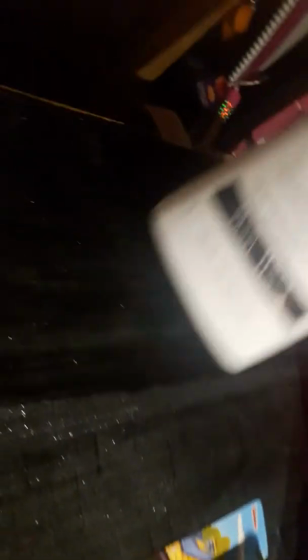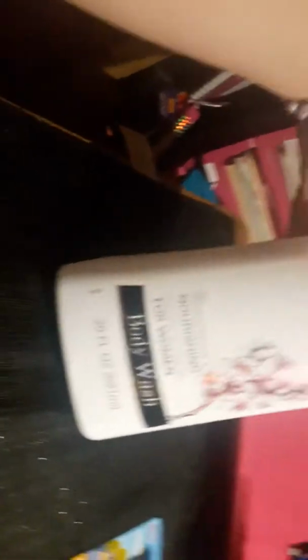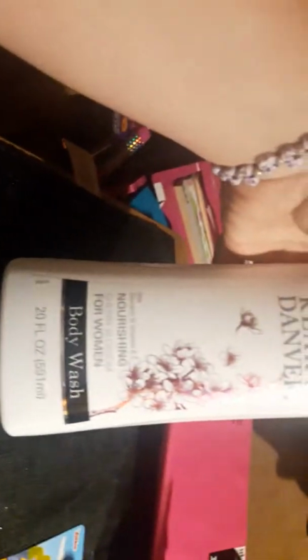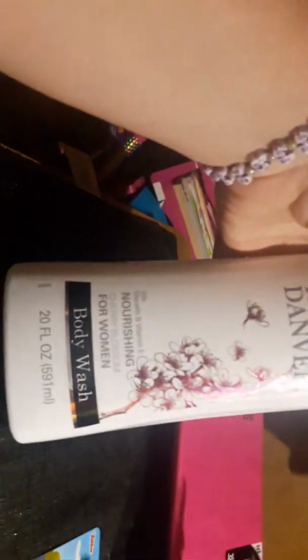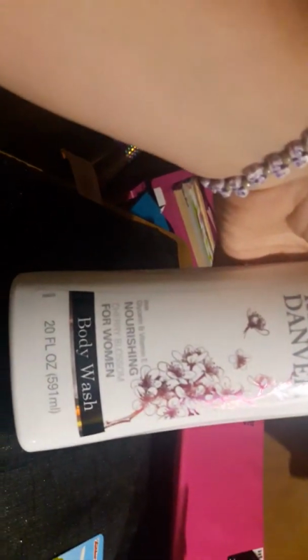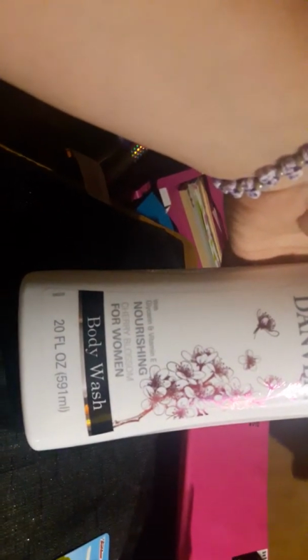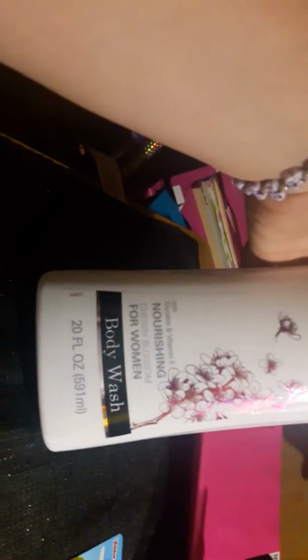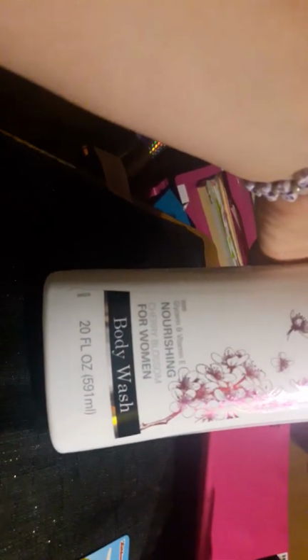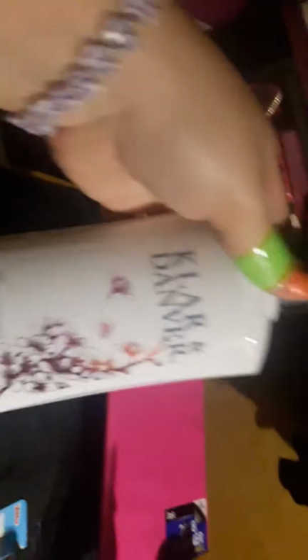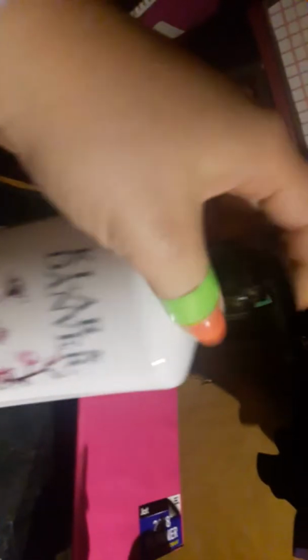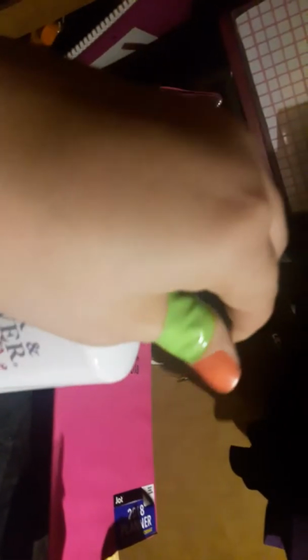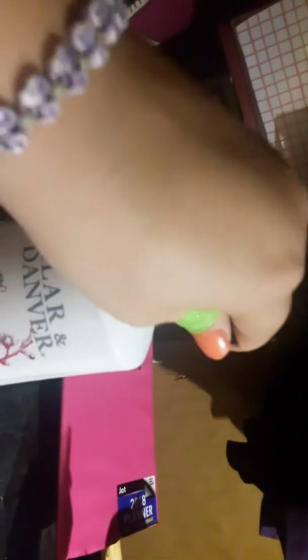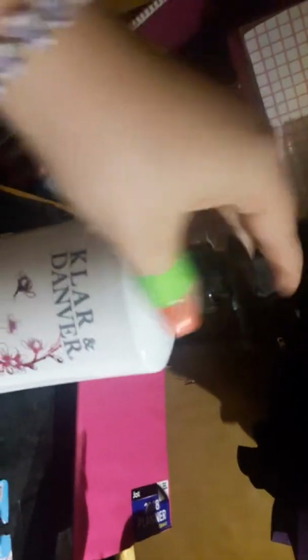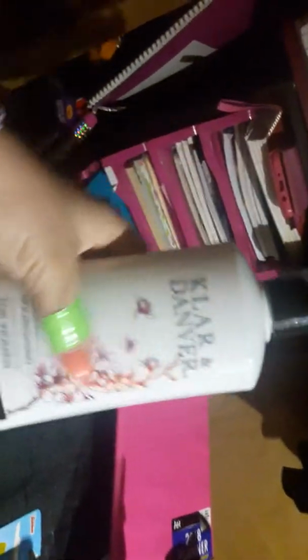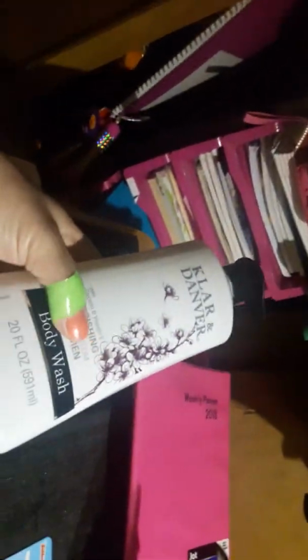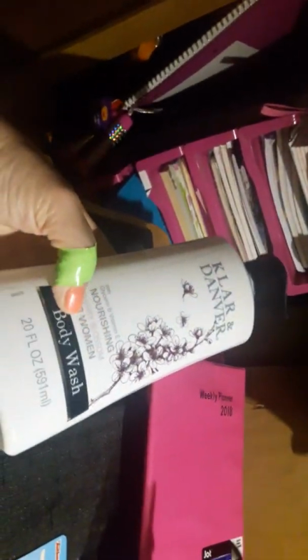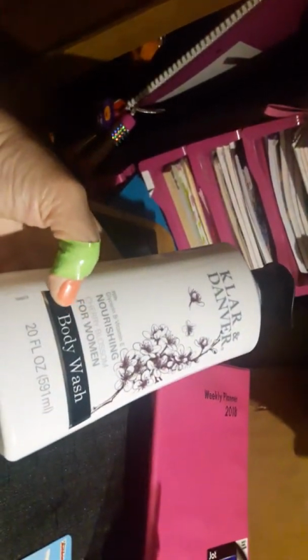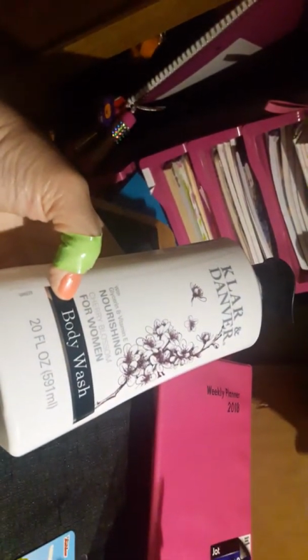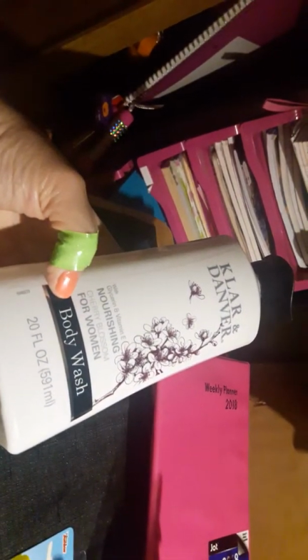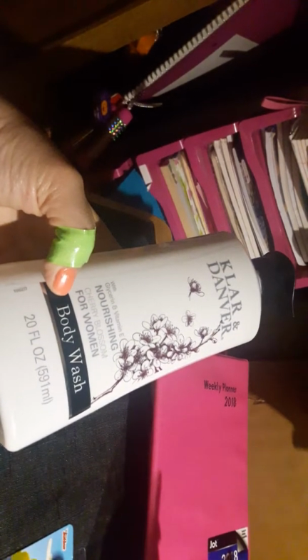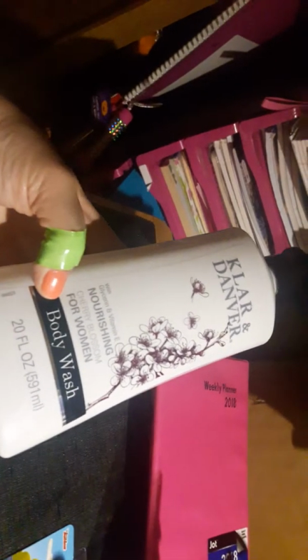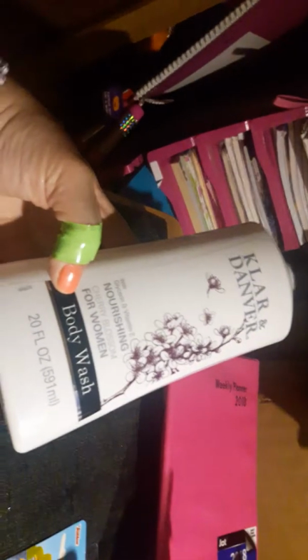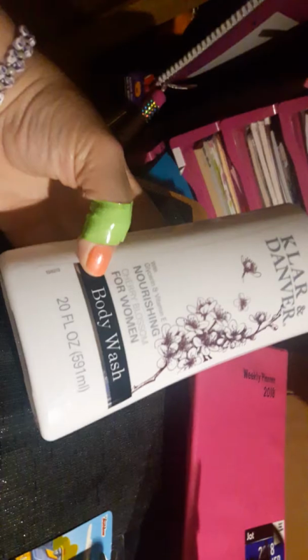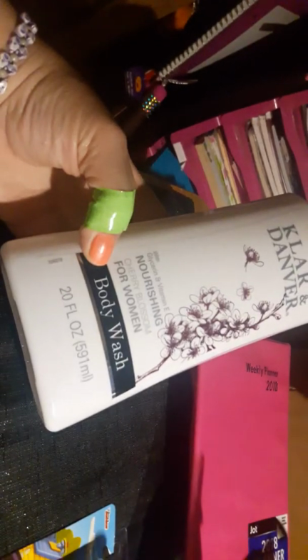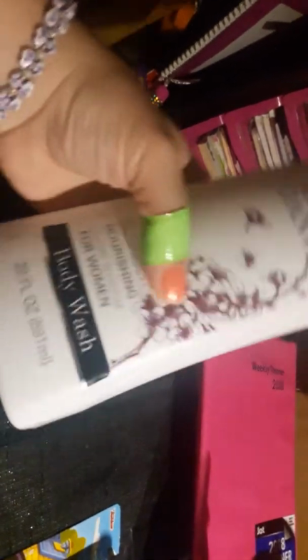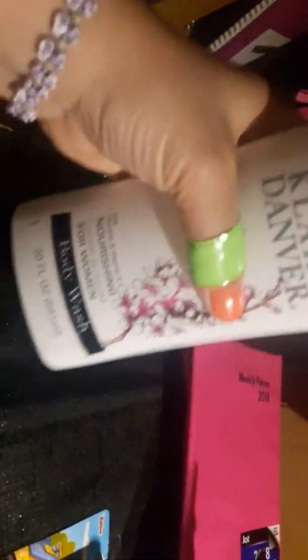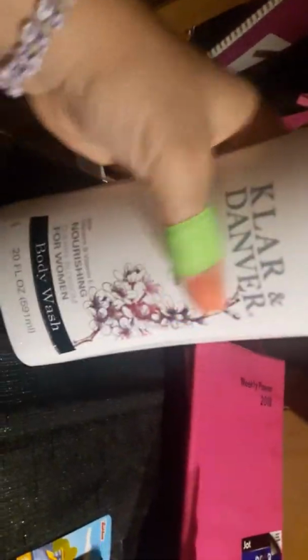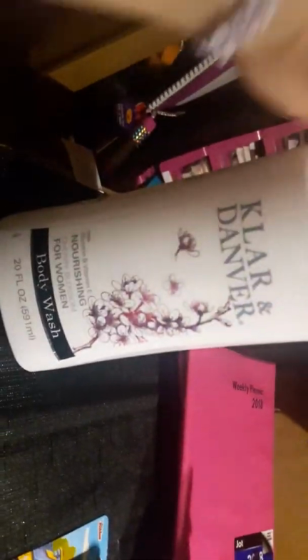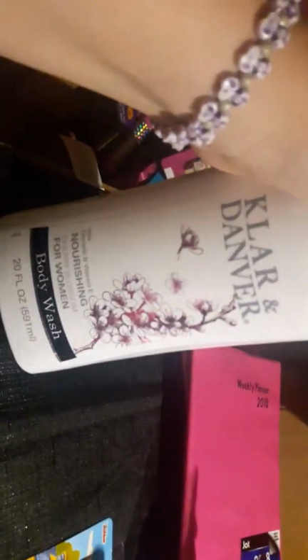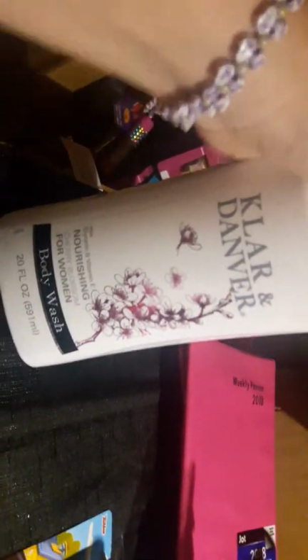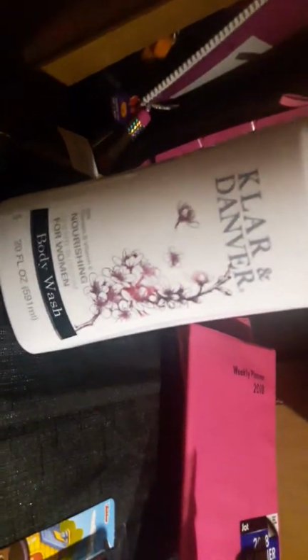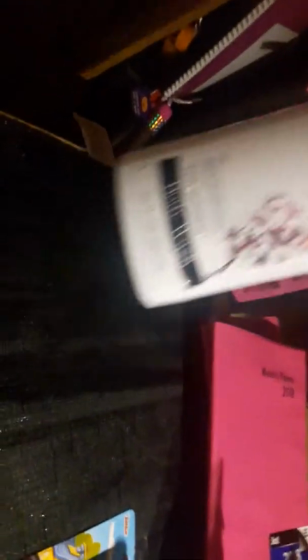Then I got this Clar and Danver body wash. It comes with a pump on top and it's Cherry Blossom for women — a 20 fluid ounce. I like their hand stuff so I figured I'd try their body wash.